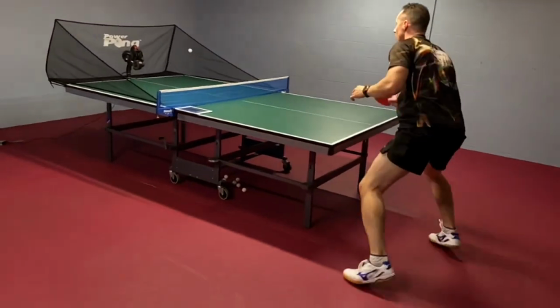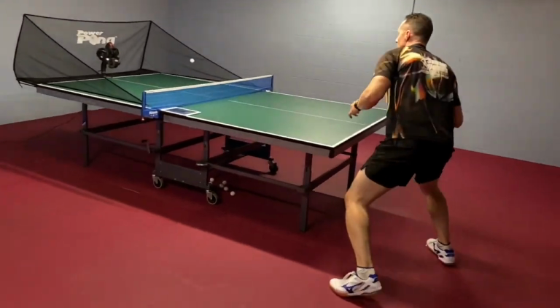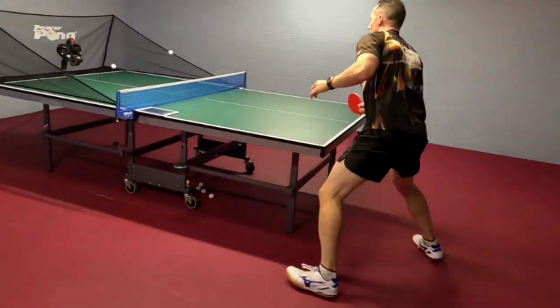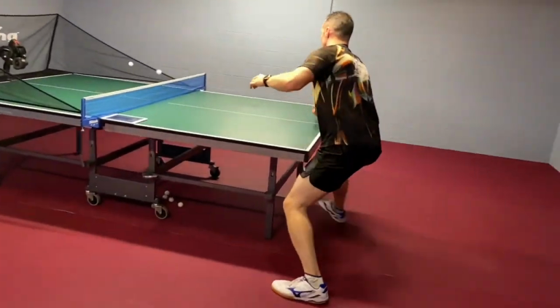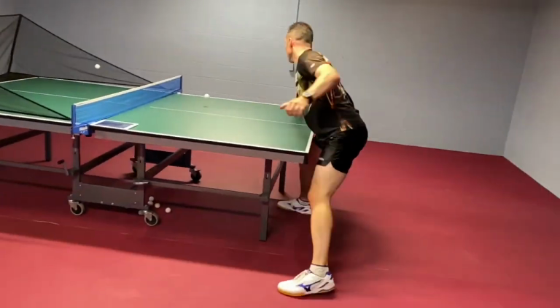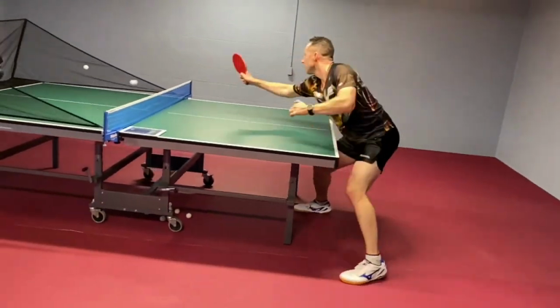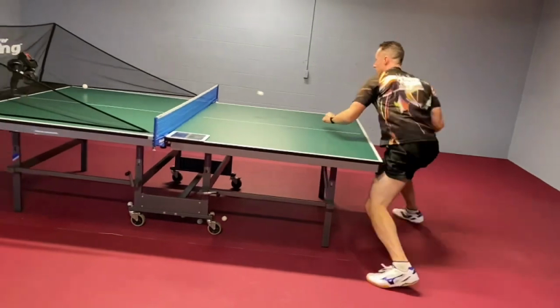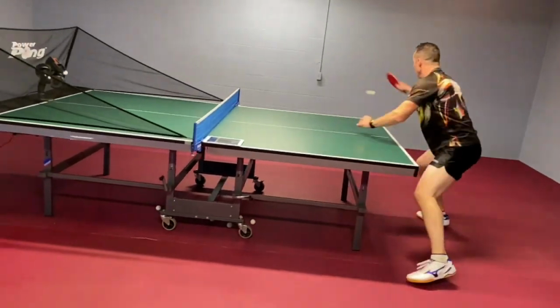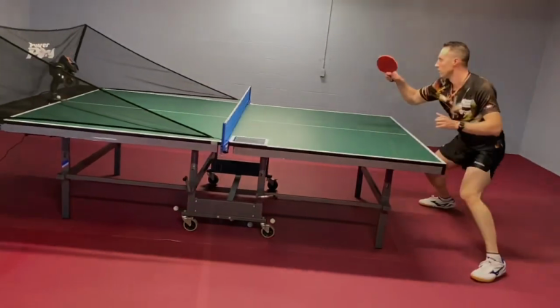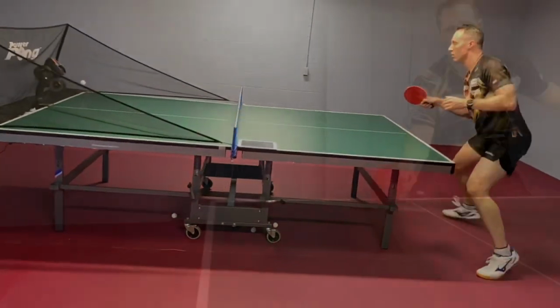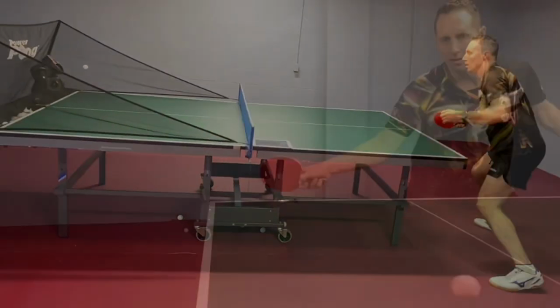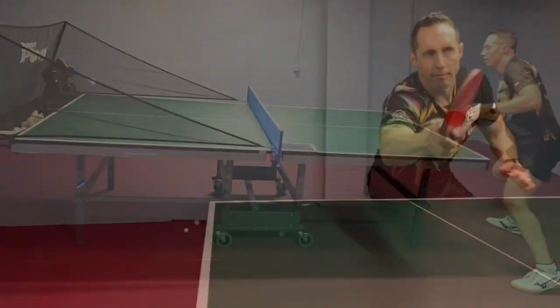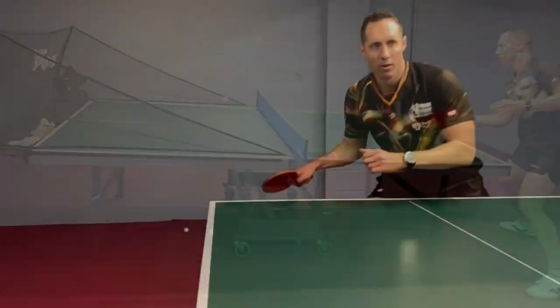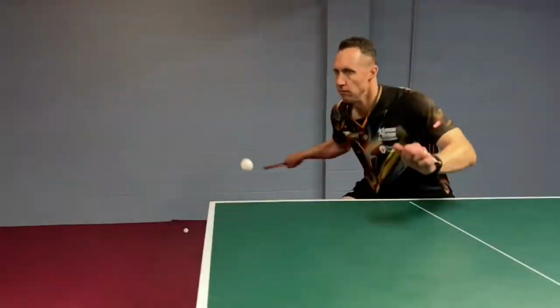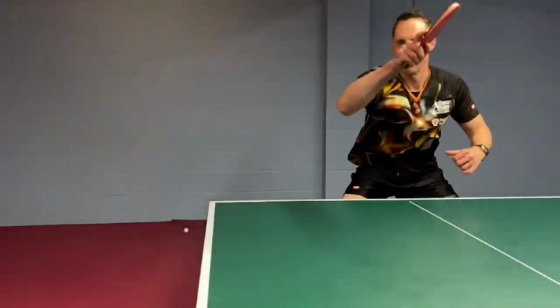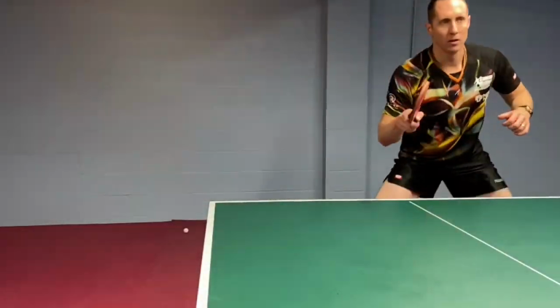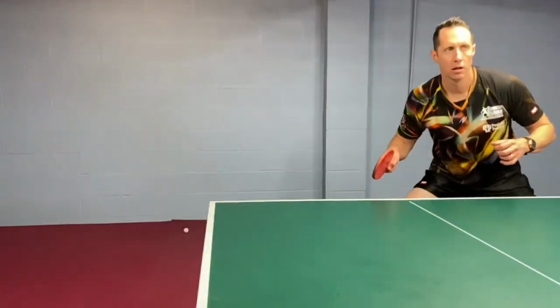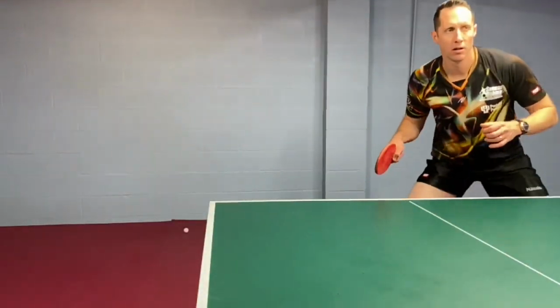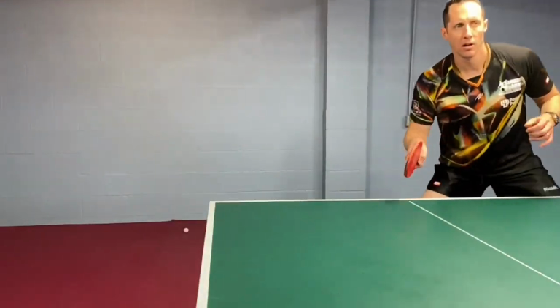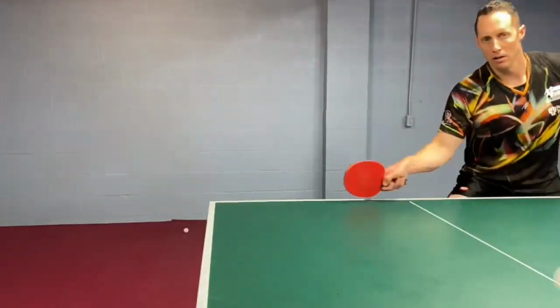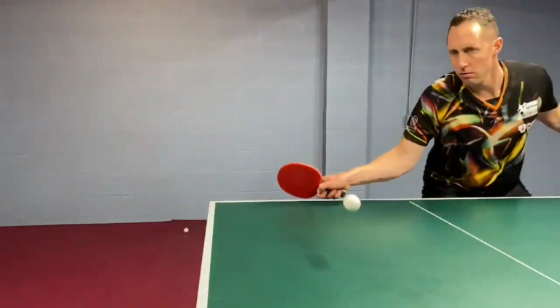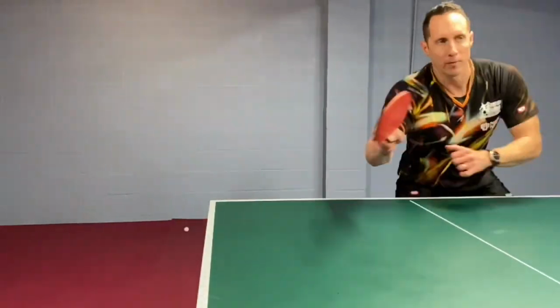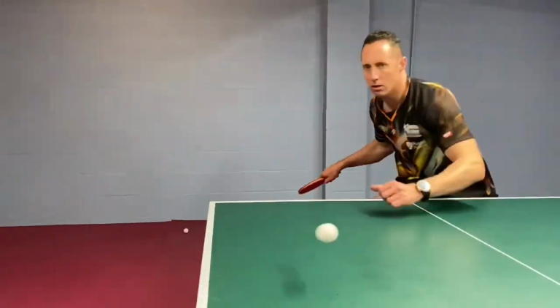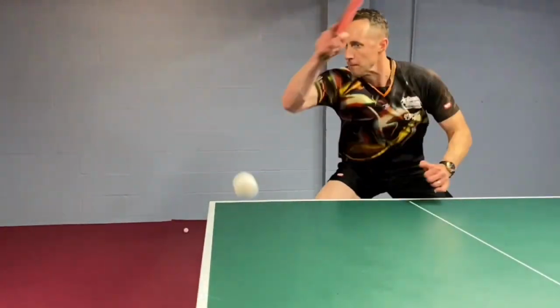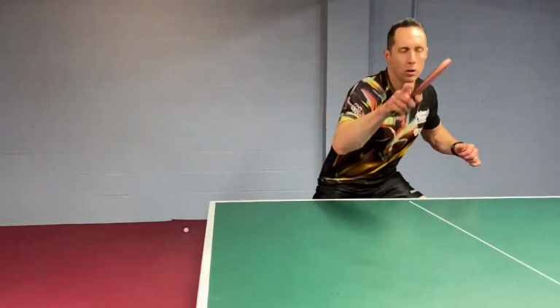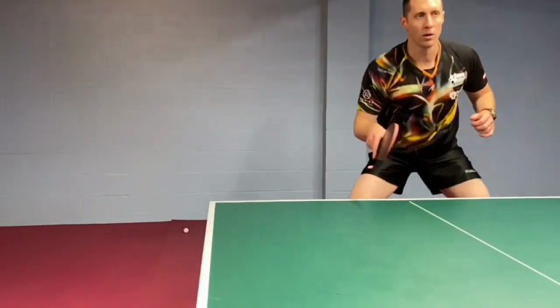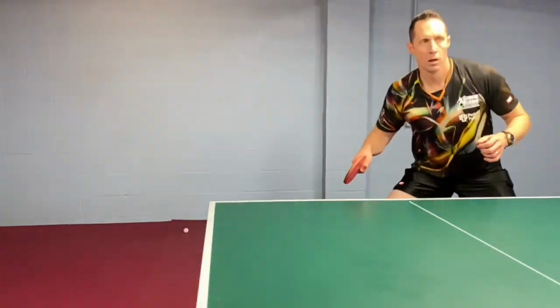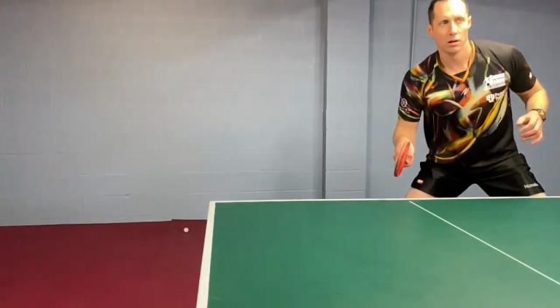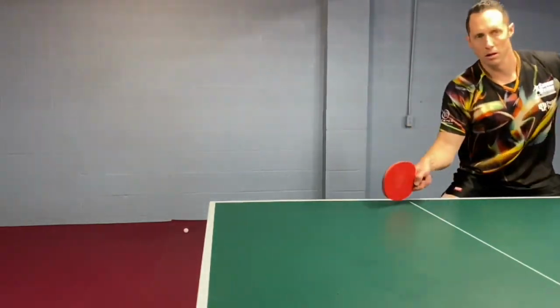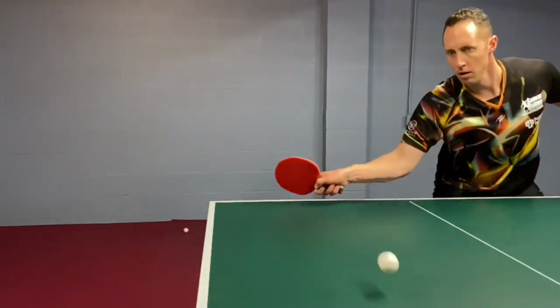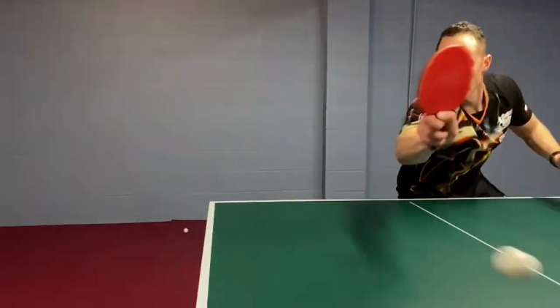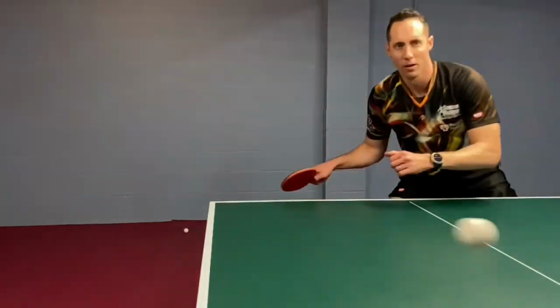So the first thing is, when you flip, you want to step forward, stop your body momentum, and then flip. So the body momentum needs to be stopped.